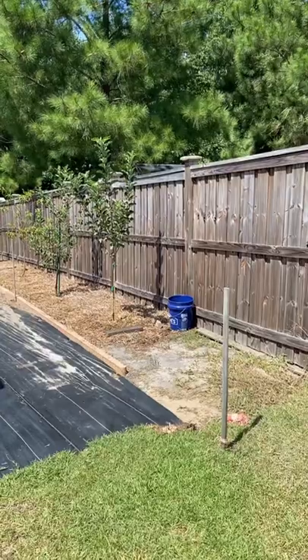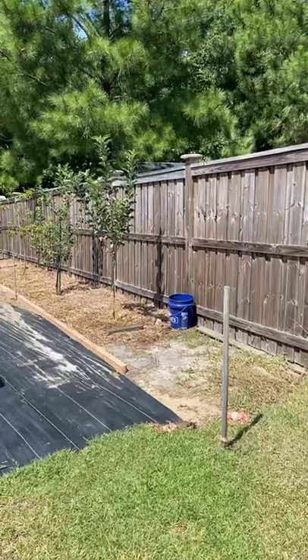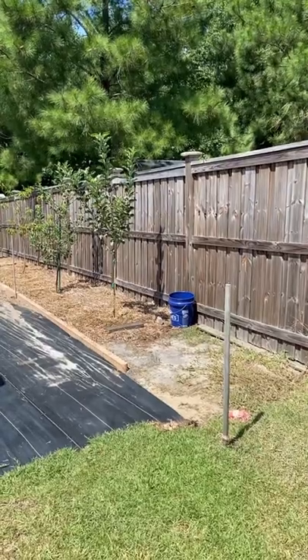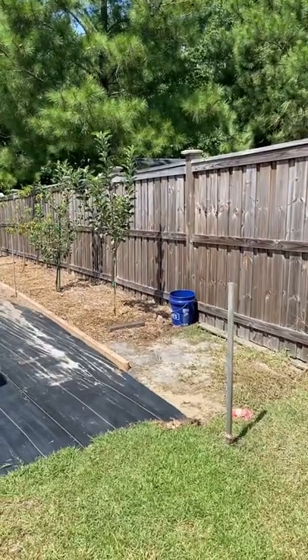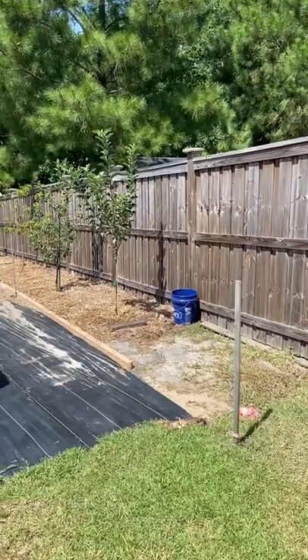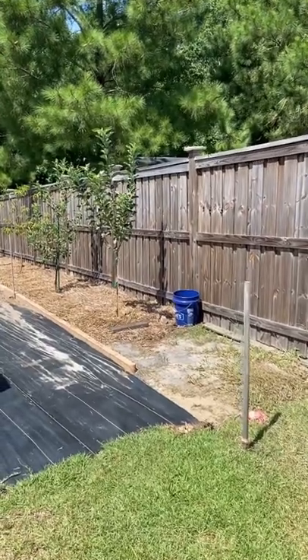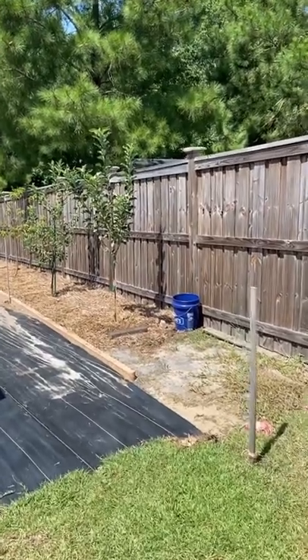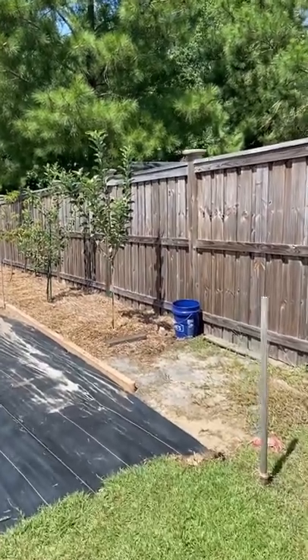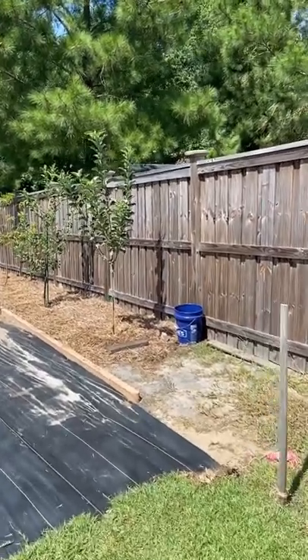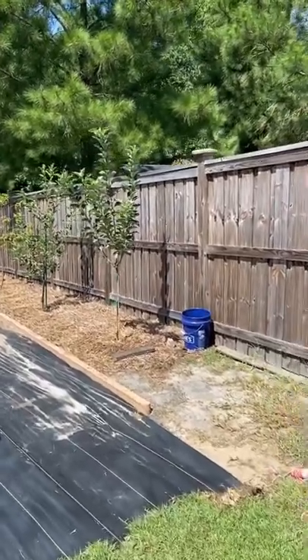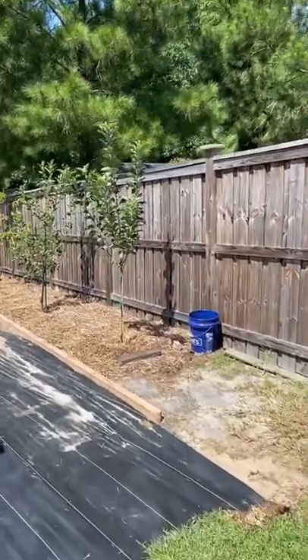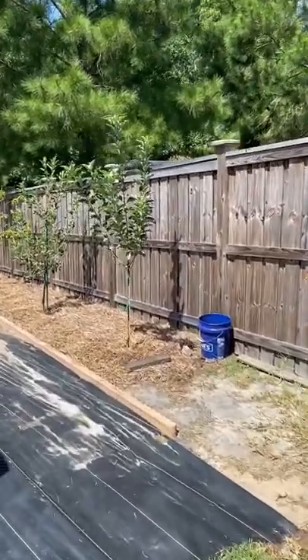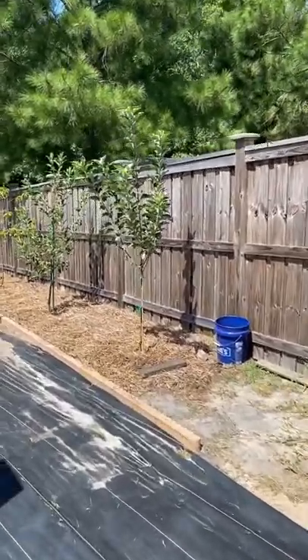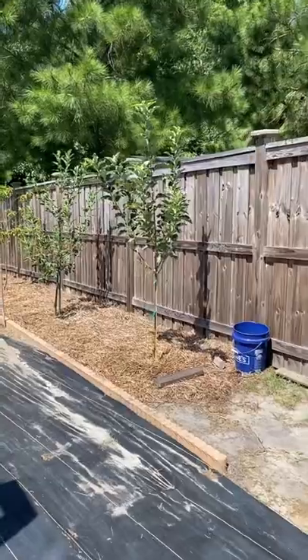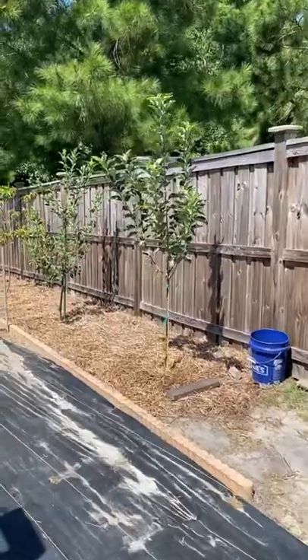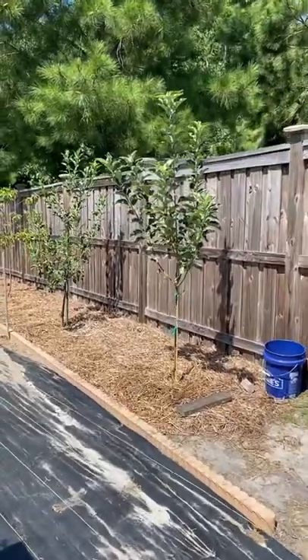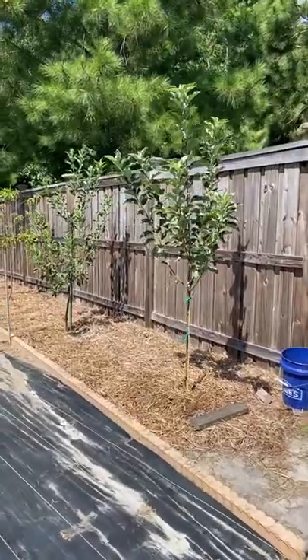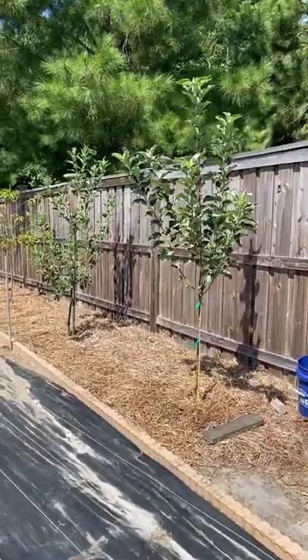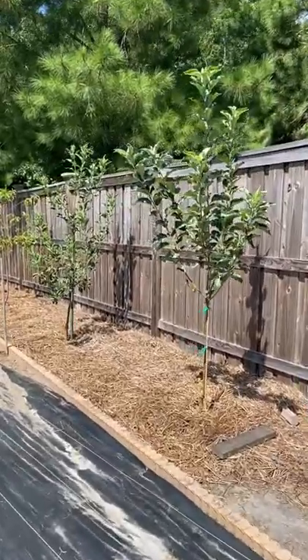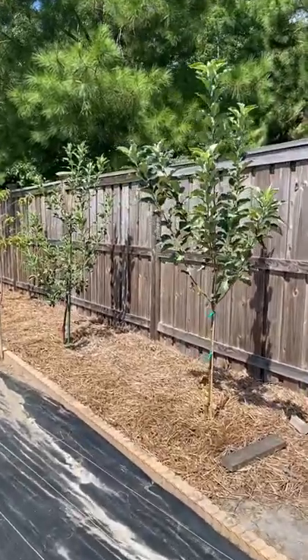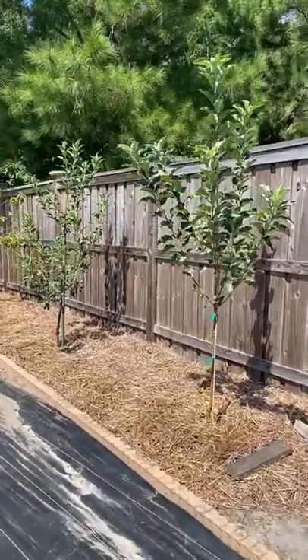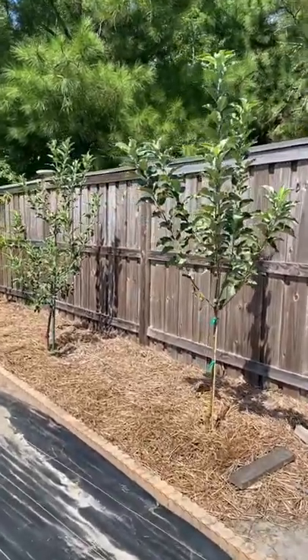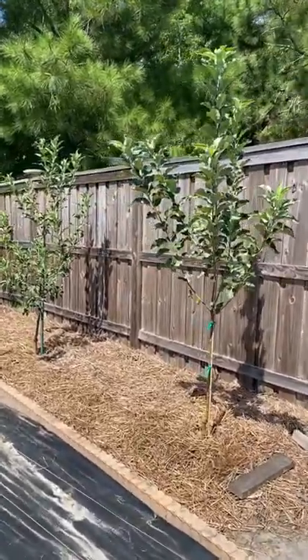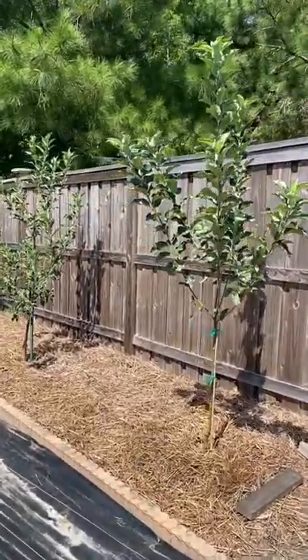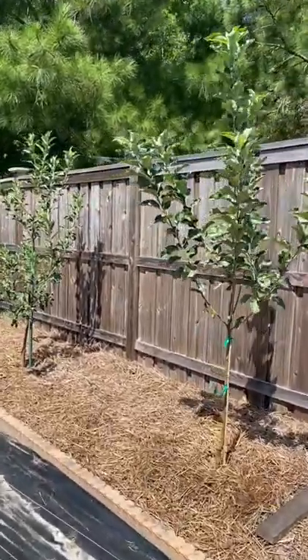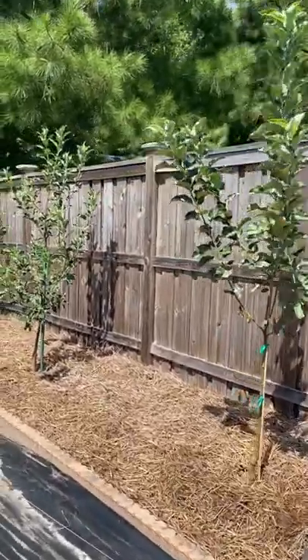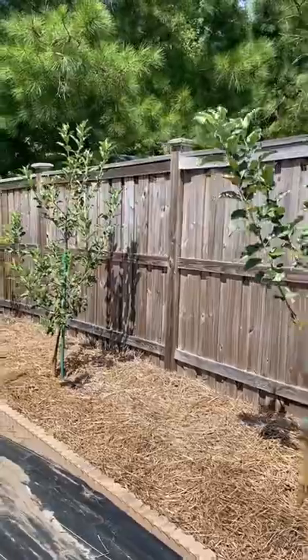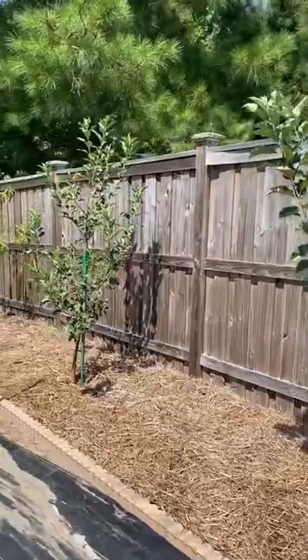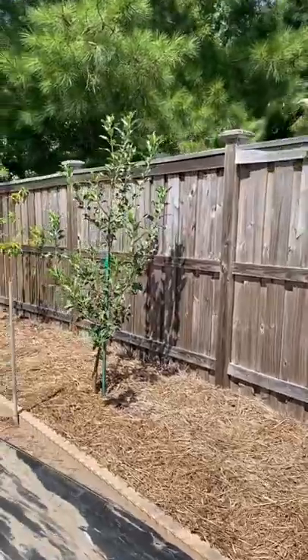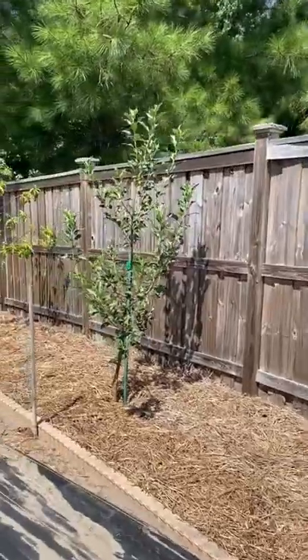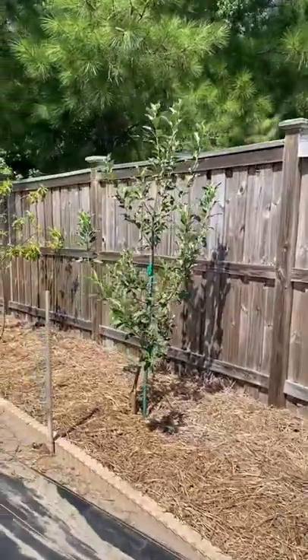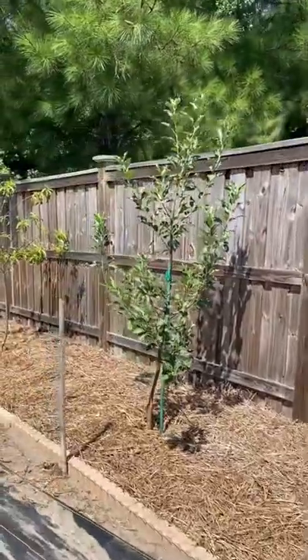I finally finished putting down my landscaping border and now I want to take you on a quick tour of my western fruit tree wall. Here I have my two apple trees that I just planted in April. They have established and they are coming along very well.